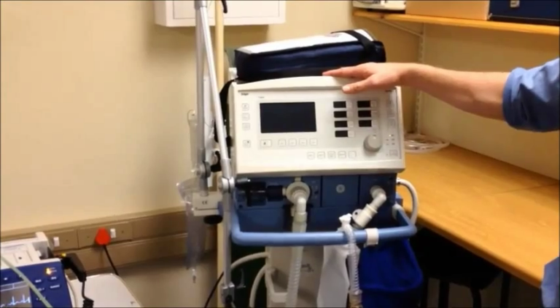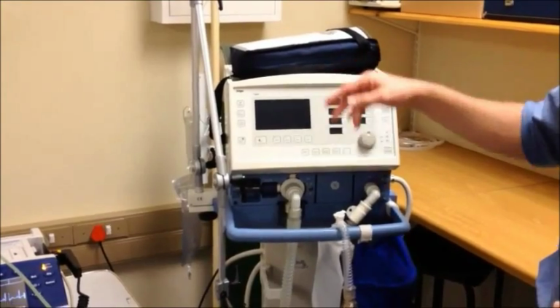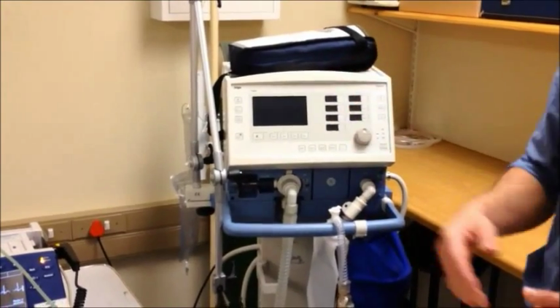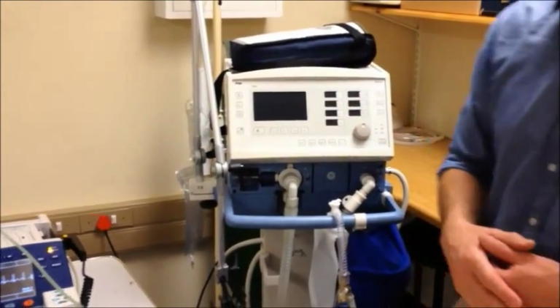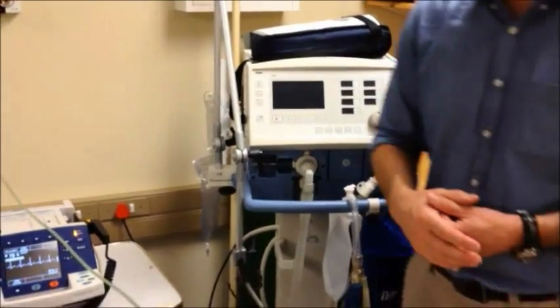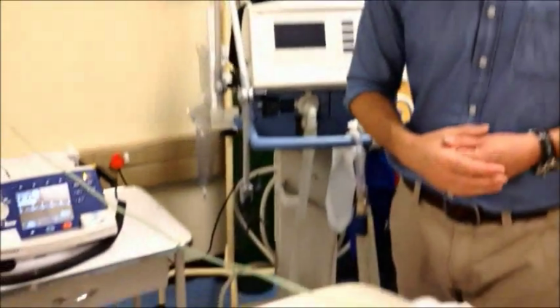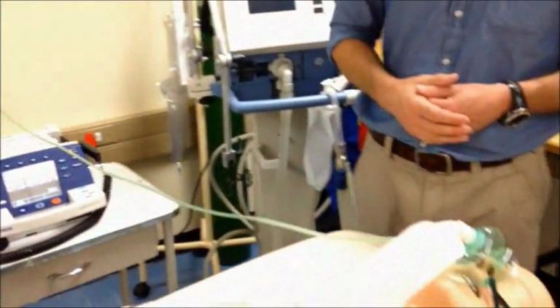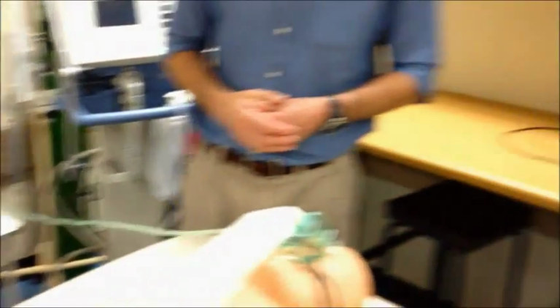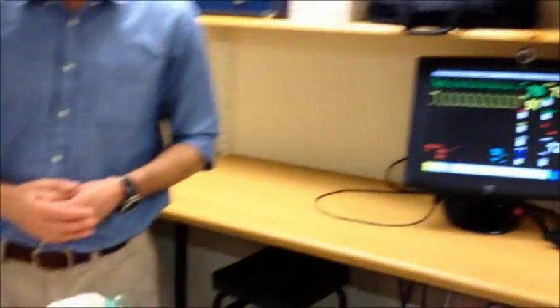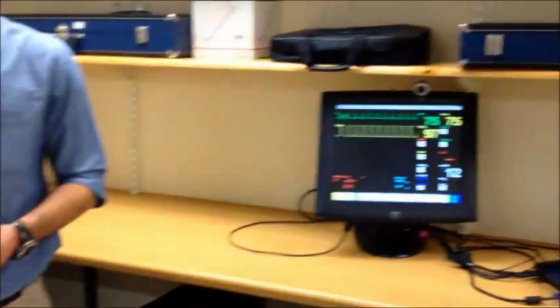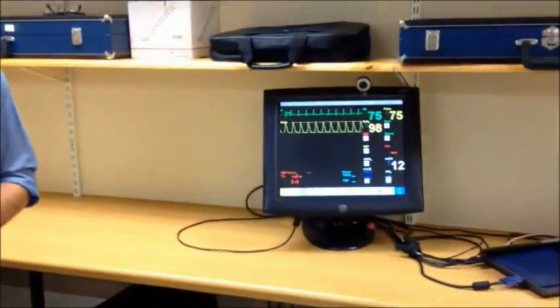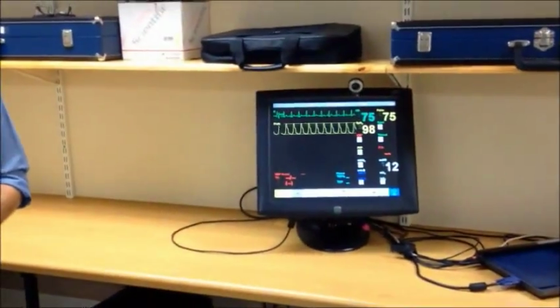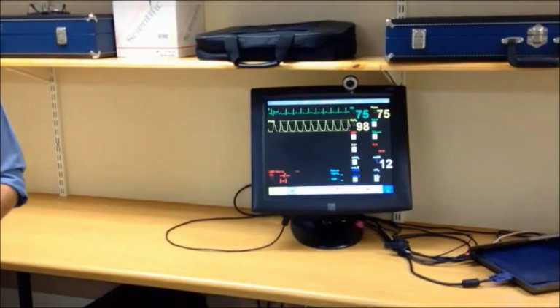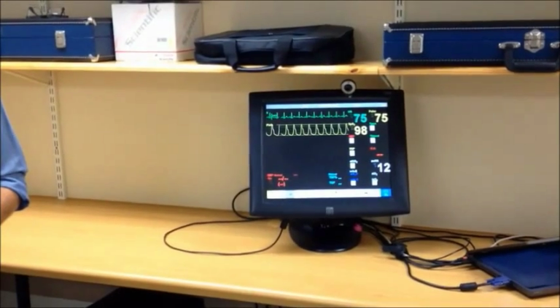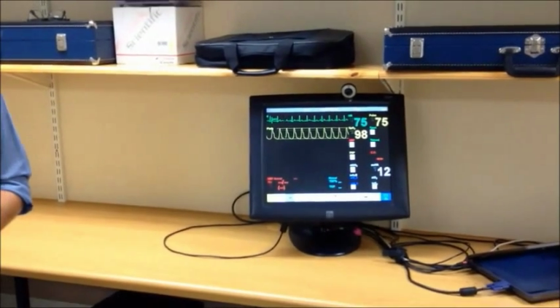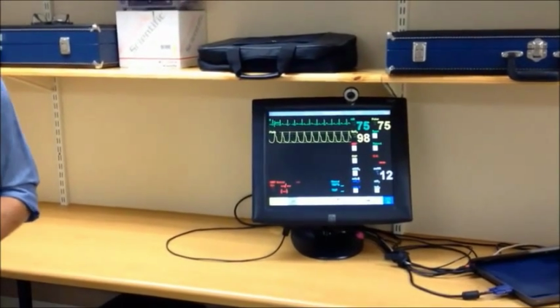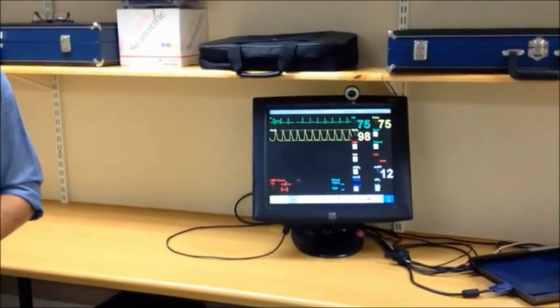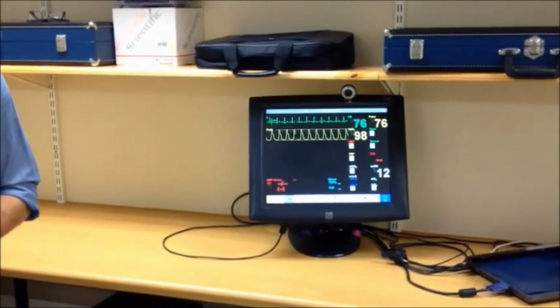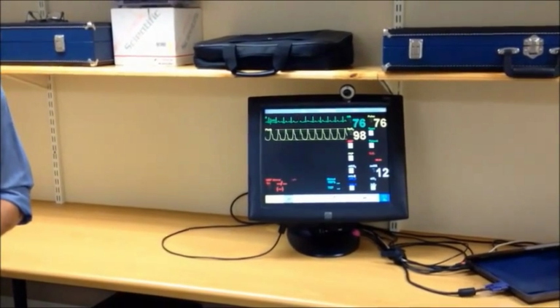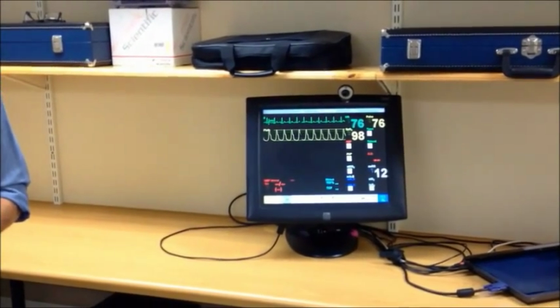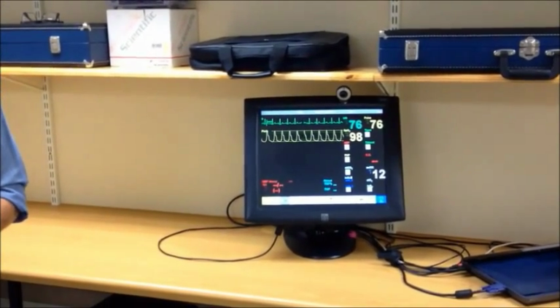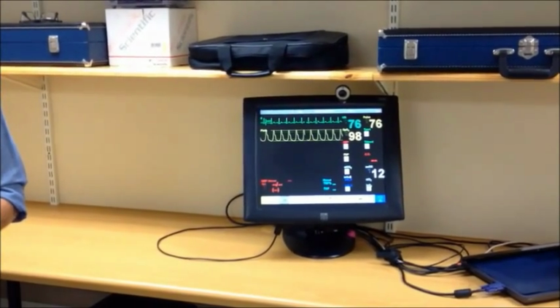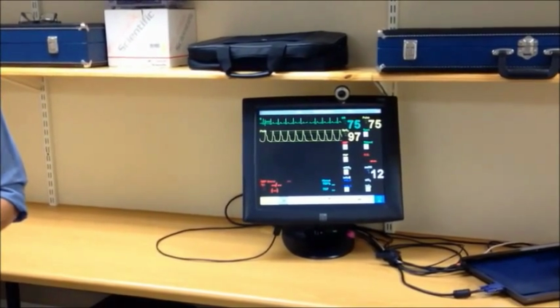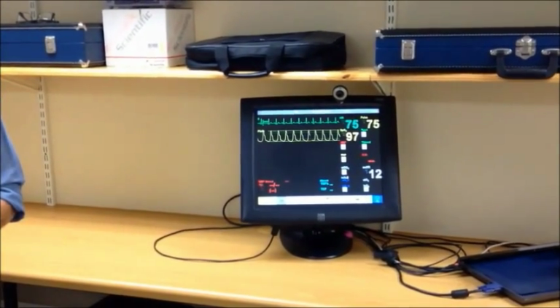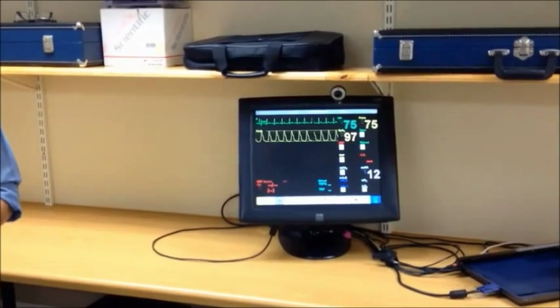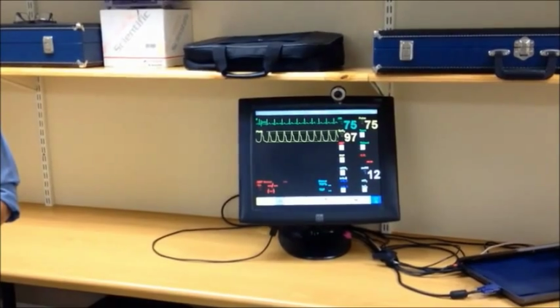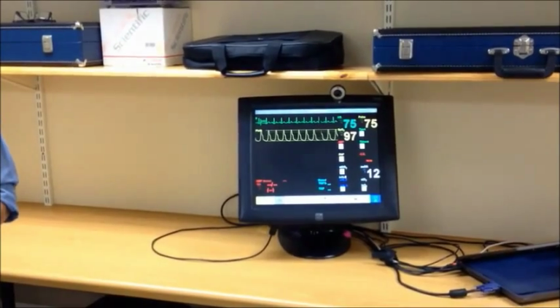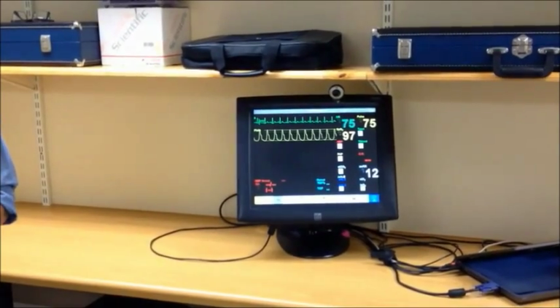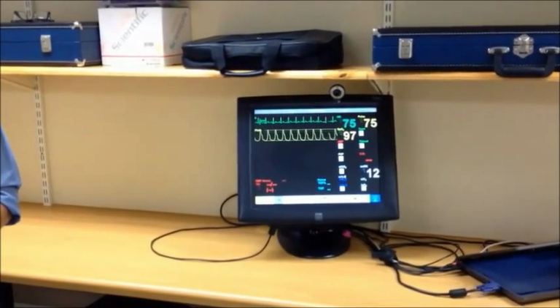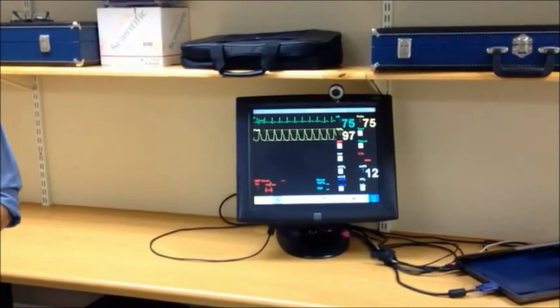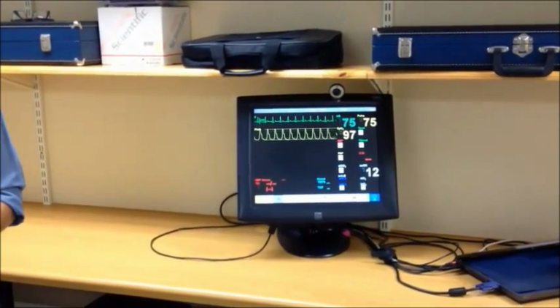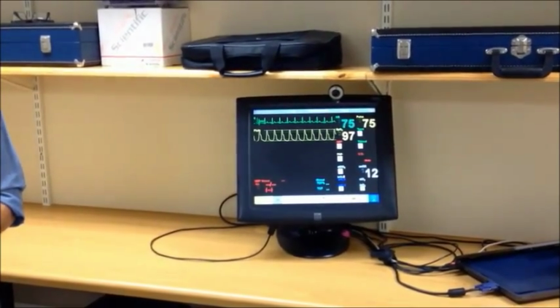Your patient should be connected to monitors, and we recommend a minimum of cardiac monitoring, non-invasive blood pressure monitoring, and pulse oximetry. The capnometer and capnography is an ideal addition to this set.